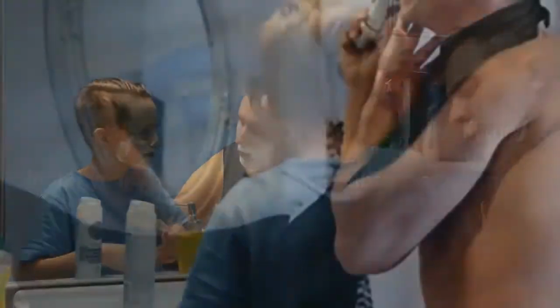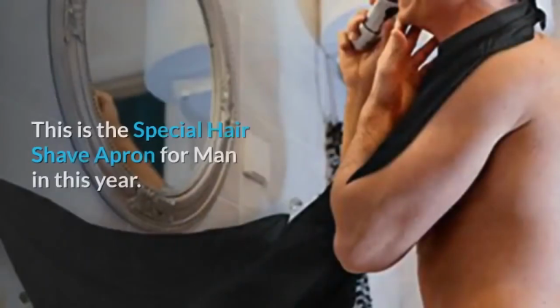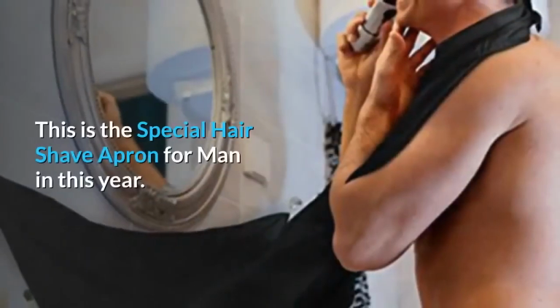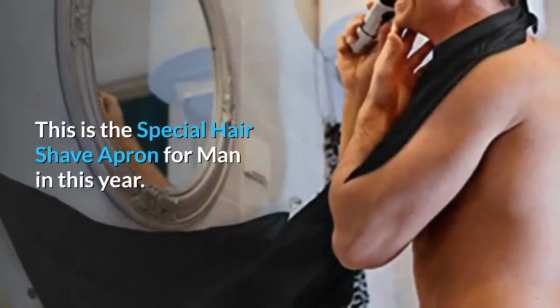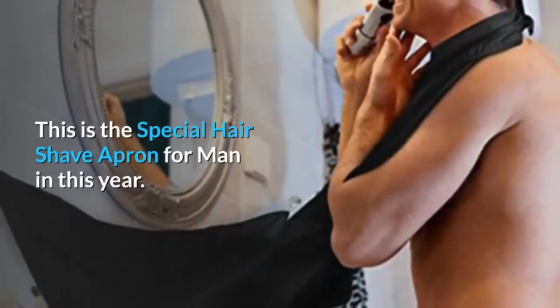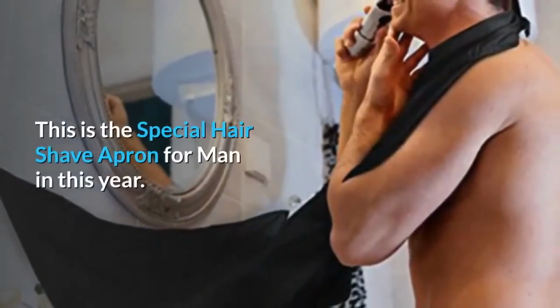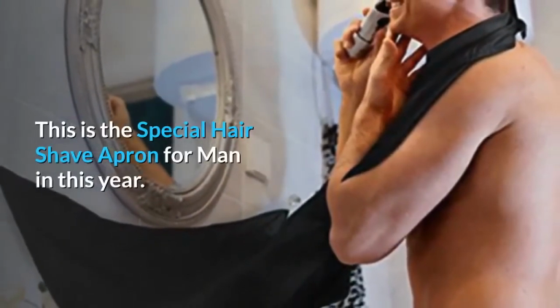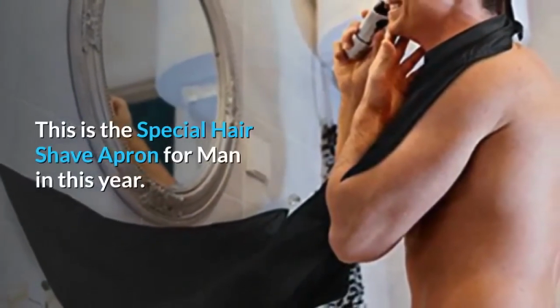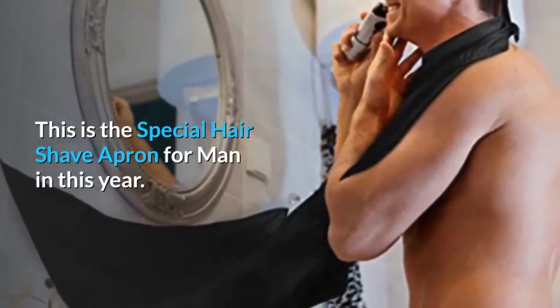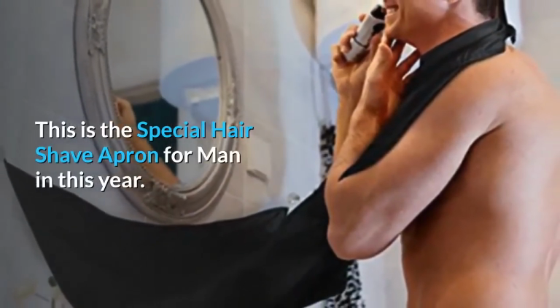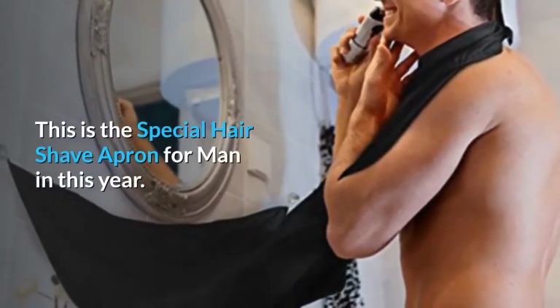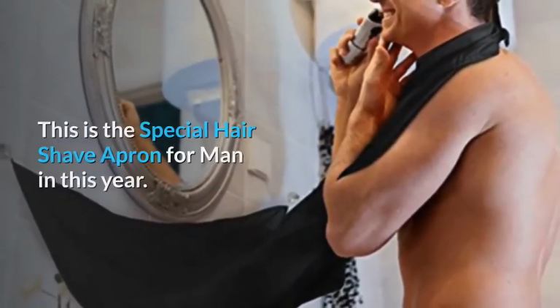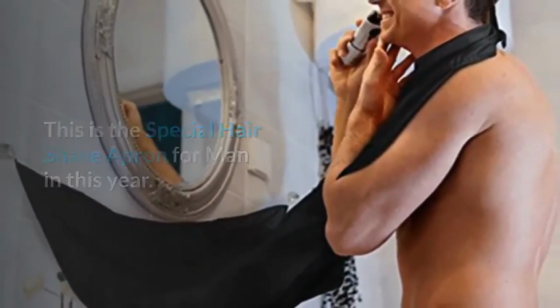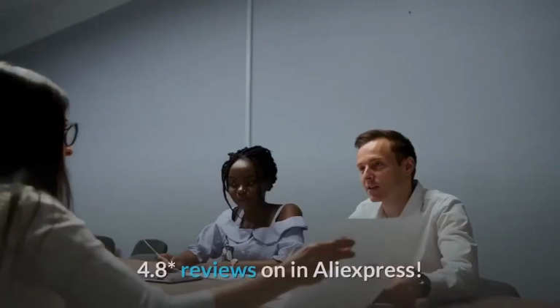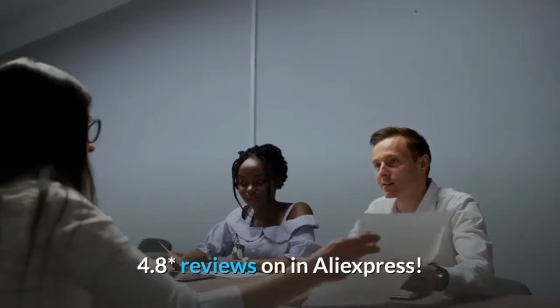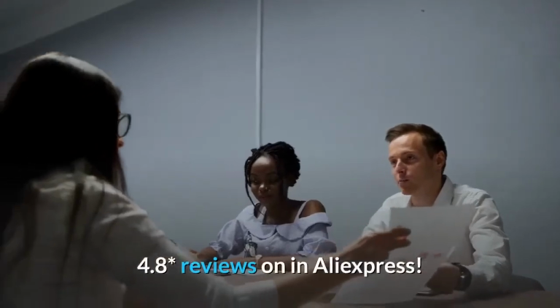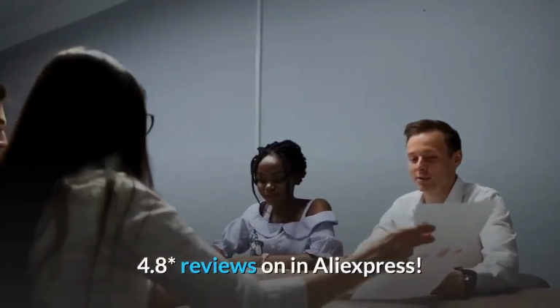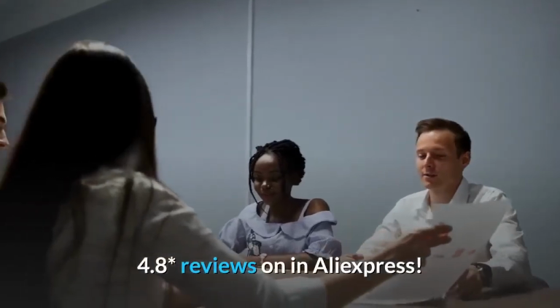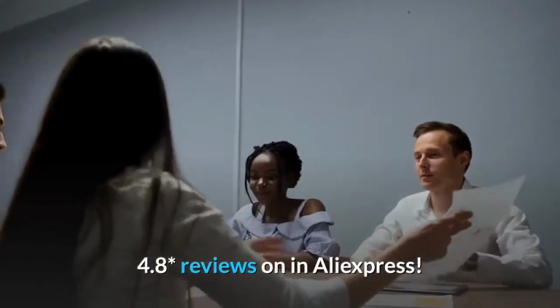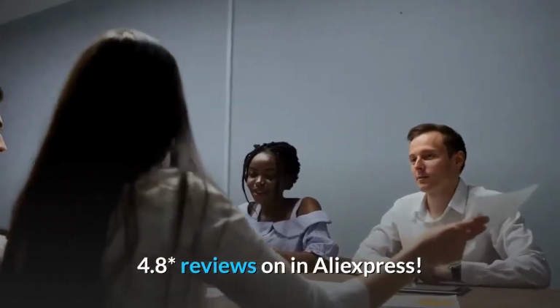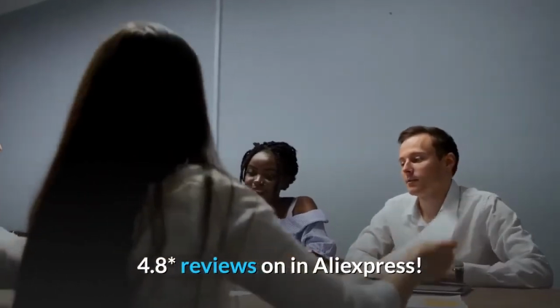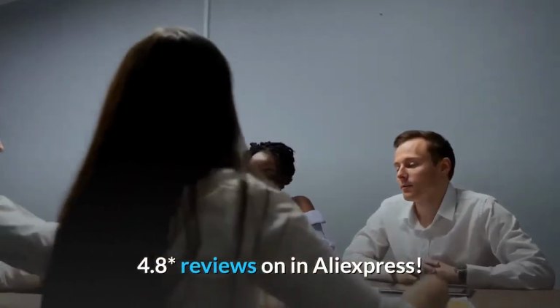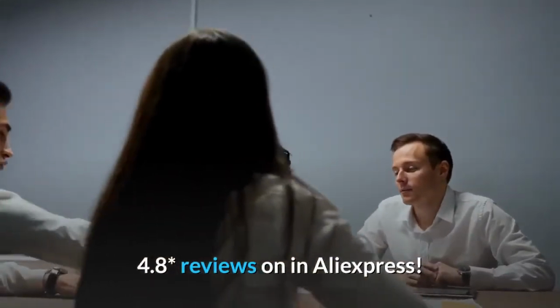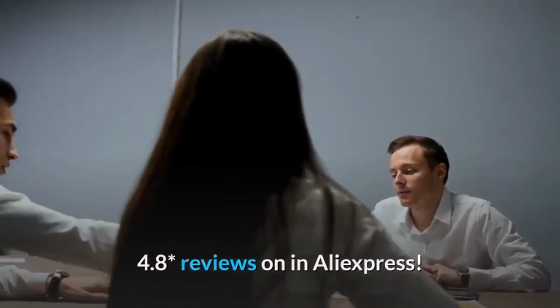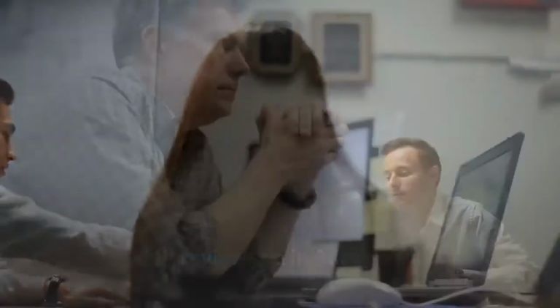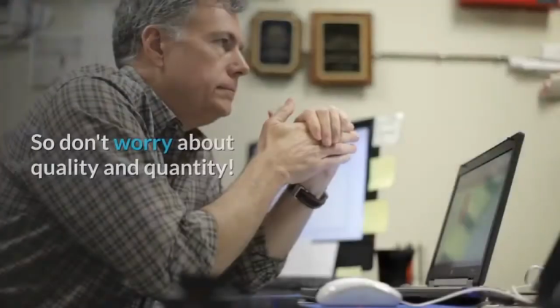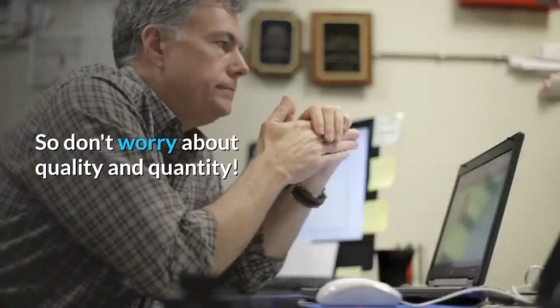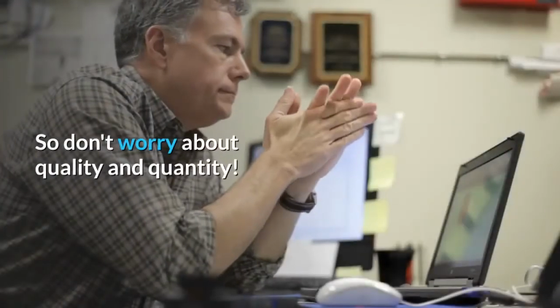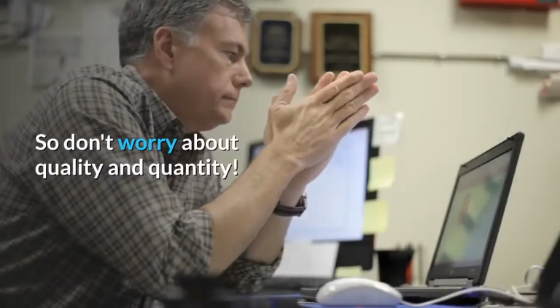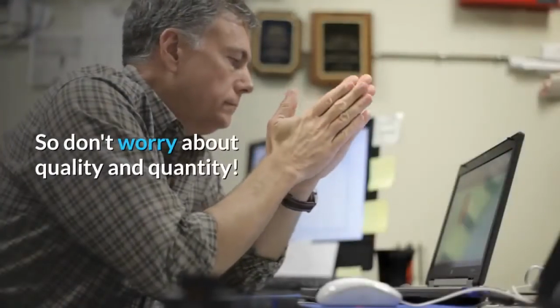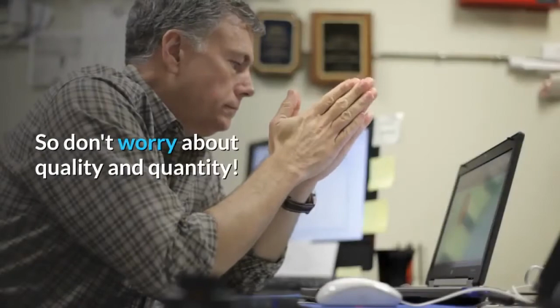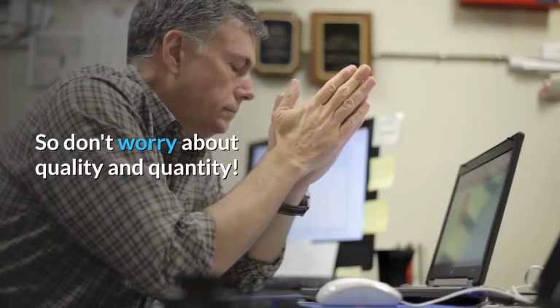This is the special hair shave apron for man this year. It has 4.8 star reviews on AliExpress, so don't worry about quality and quantity.